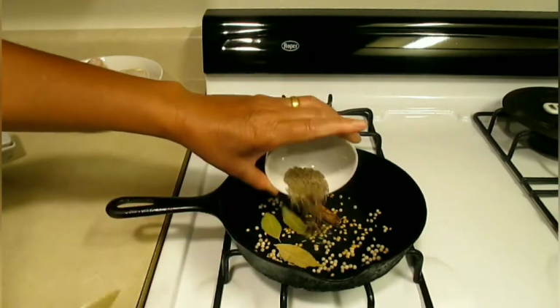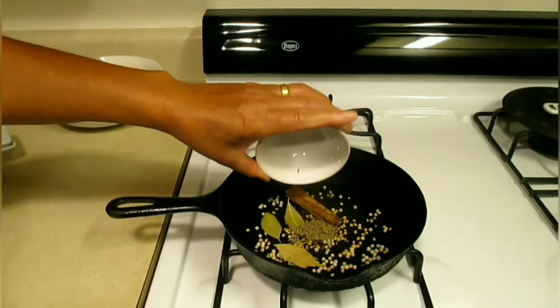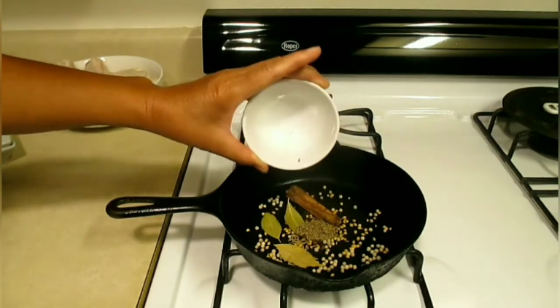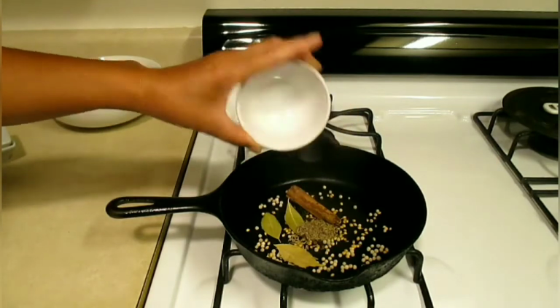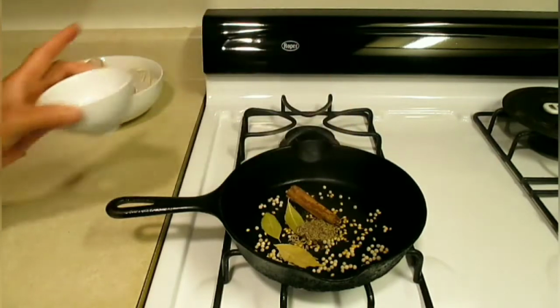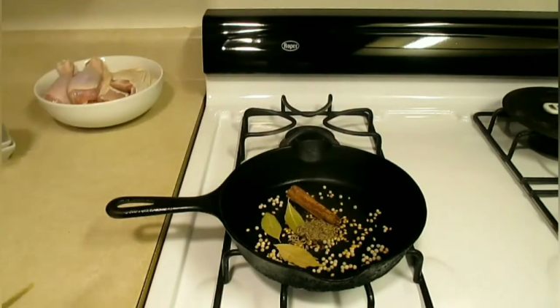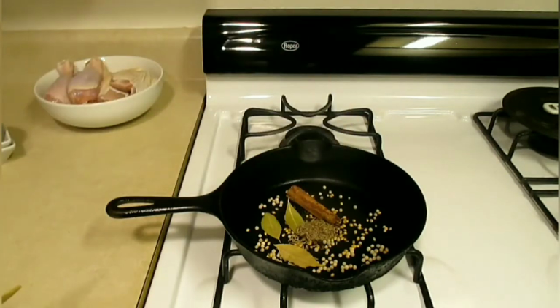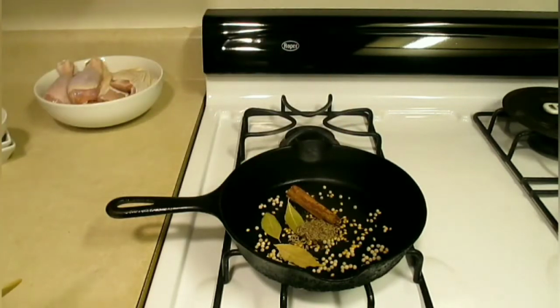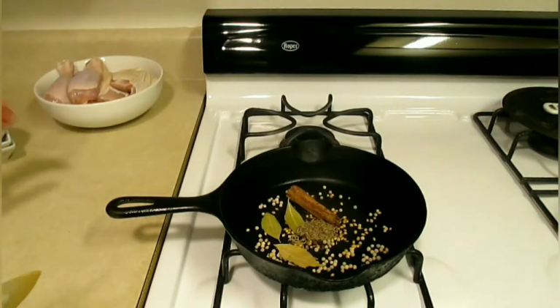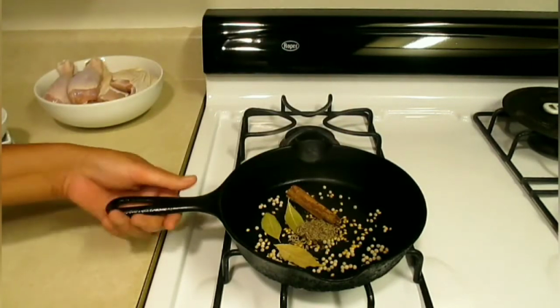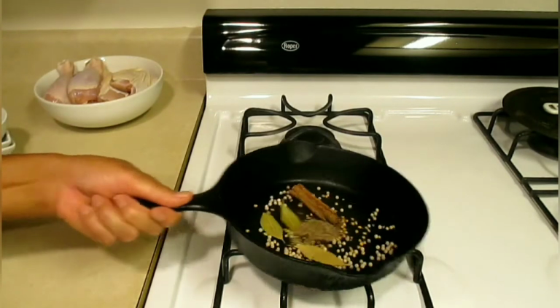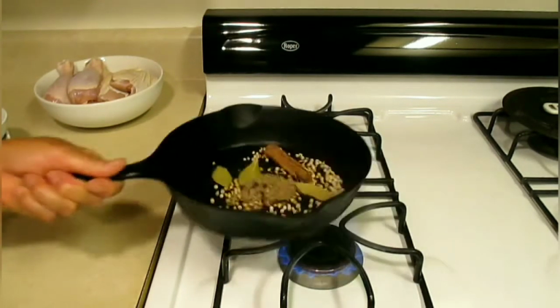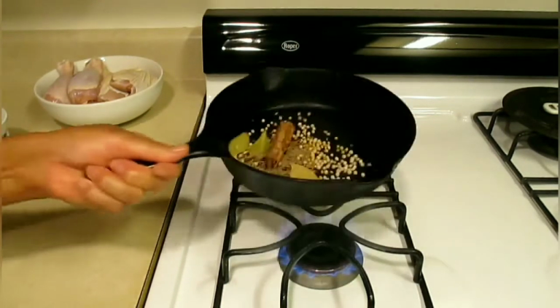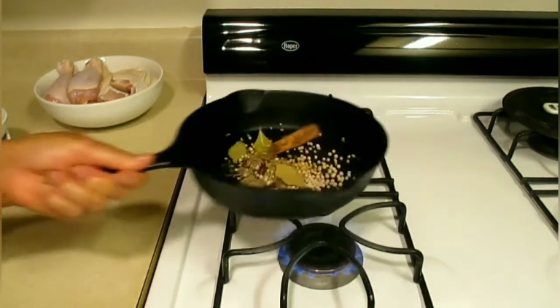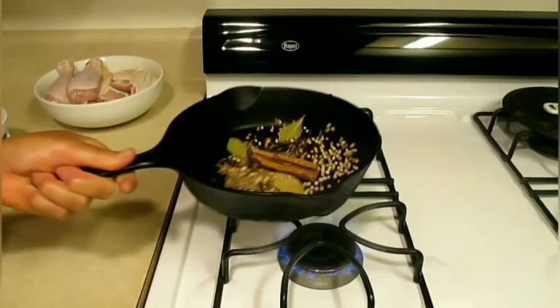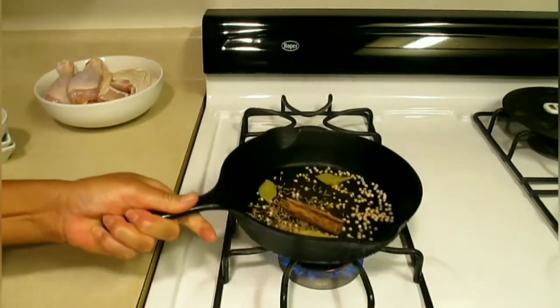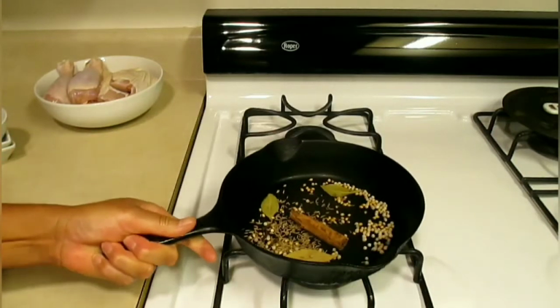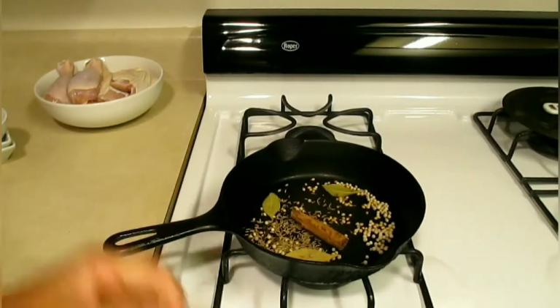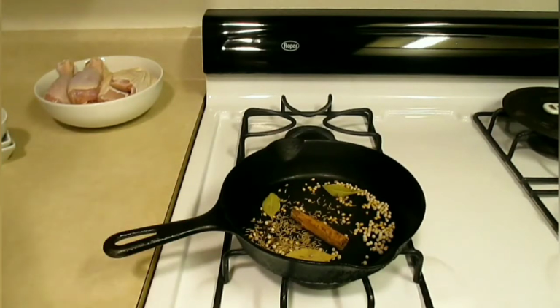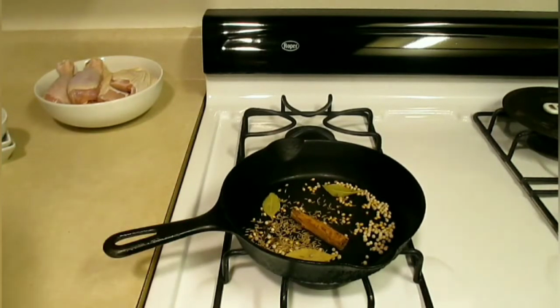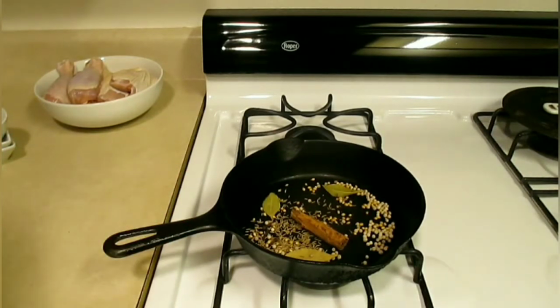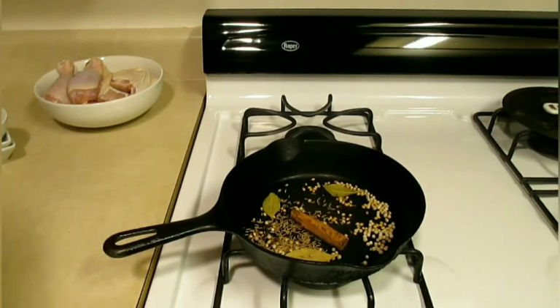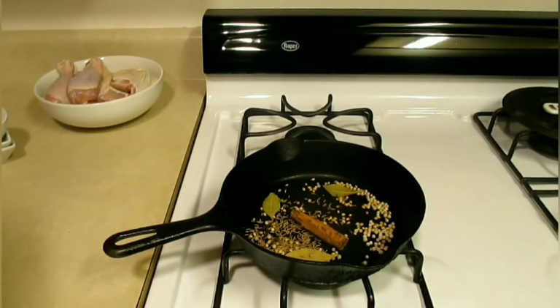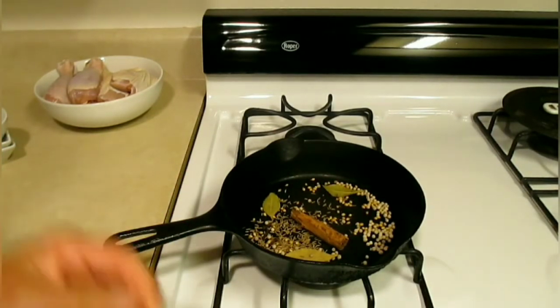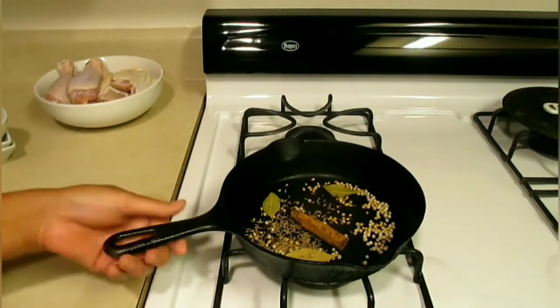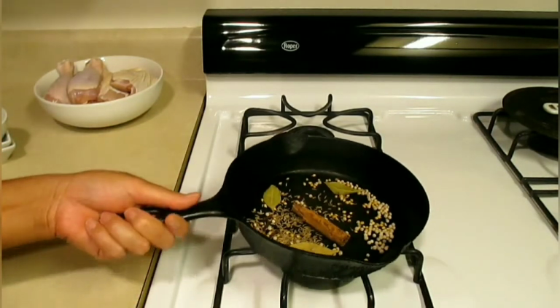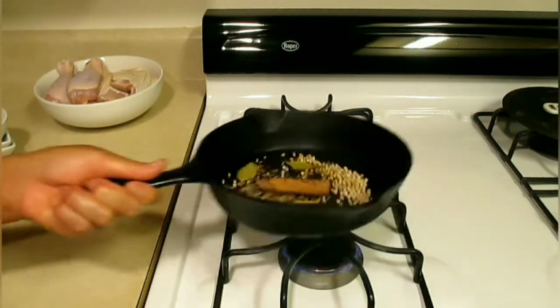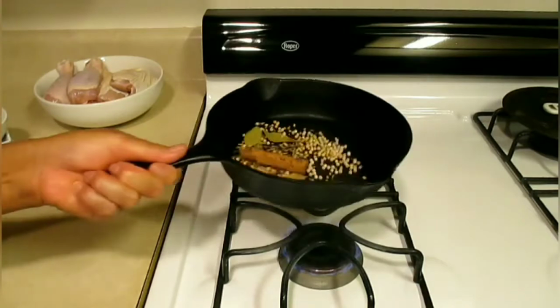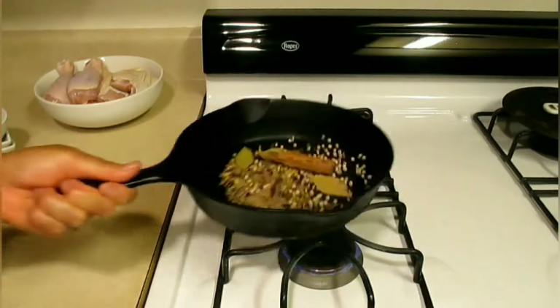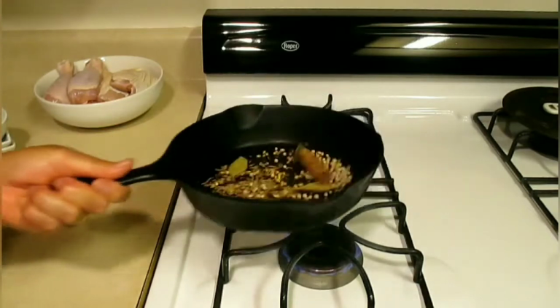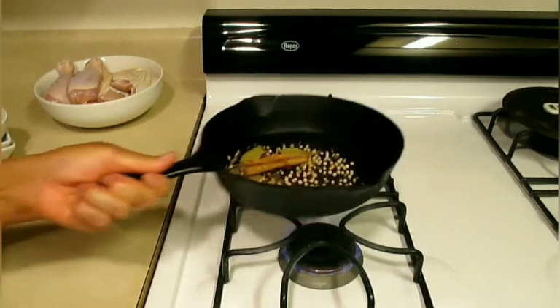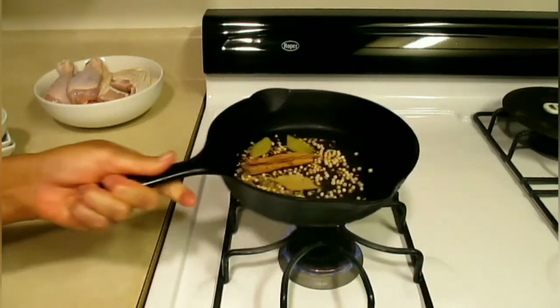Five whole cloves — okay, add those in too. Turn the heat to low heat and we're going to toast these ingredients.